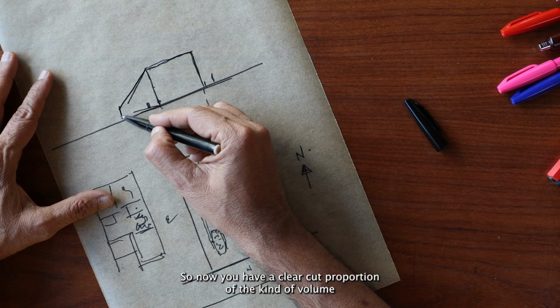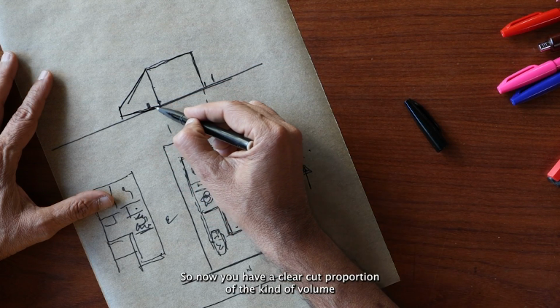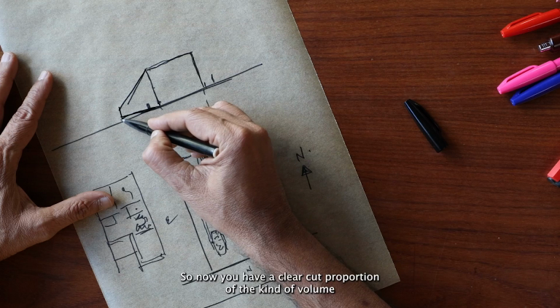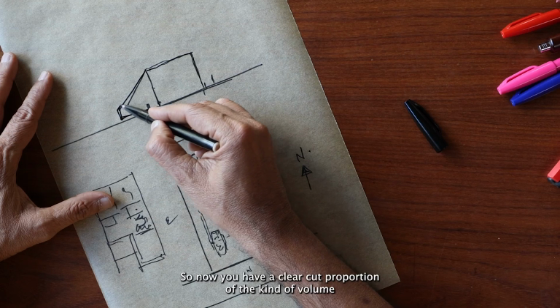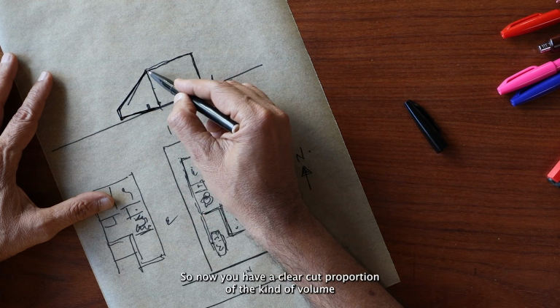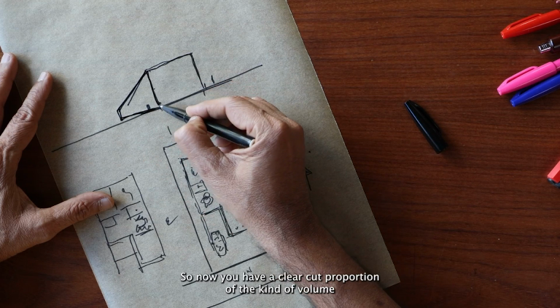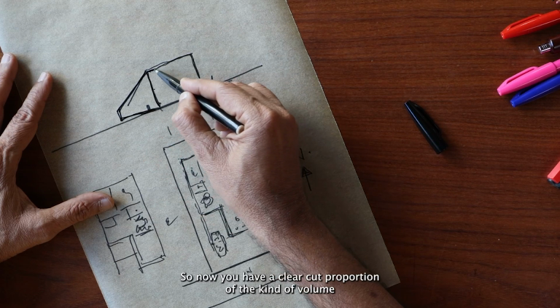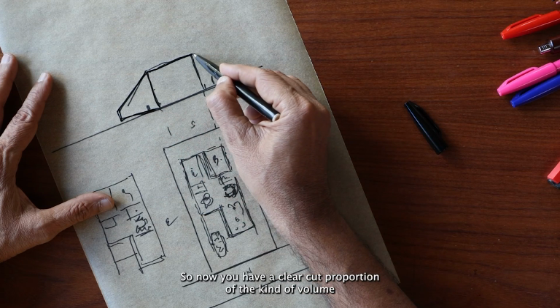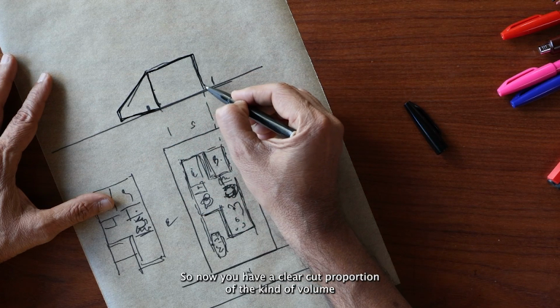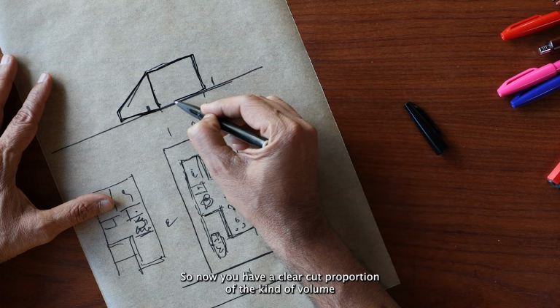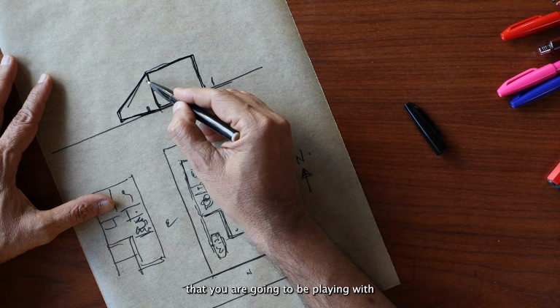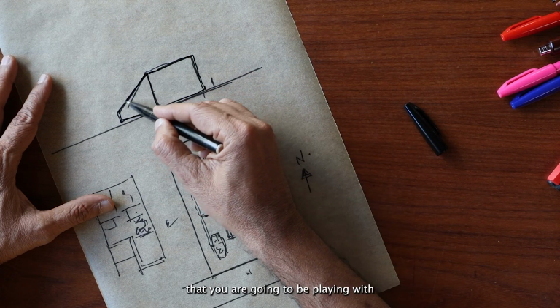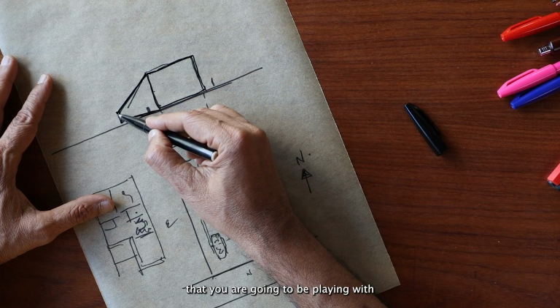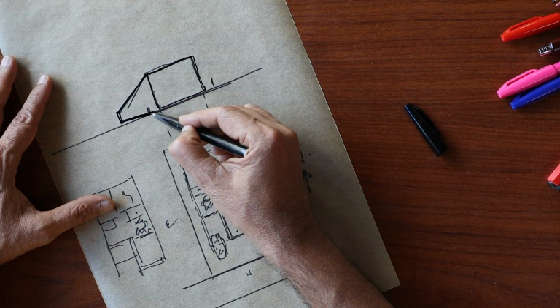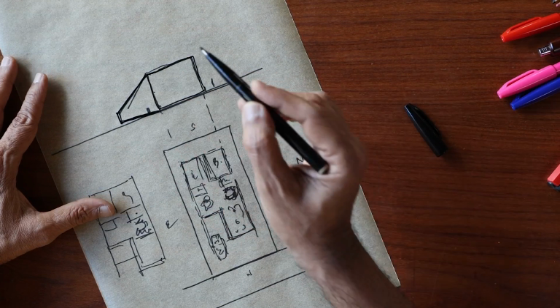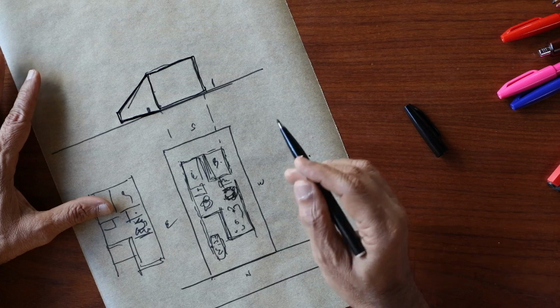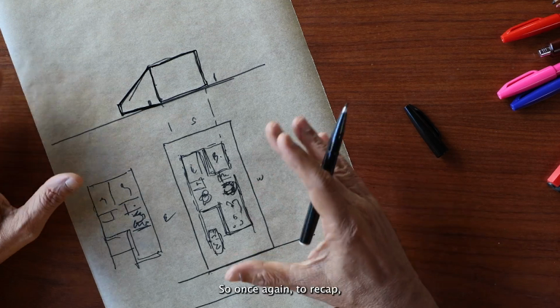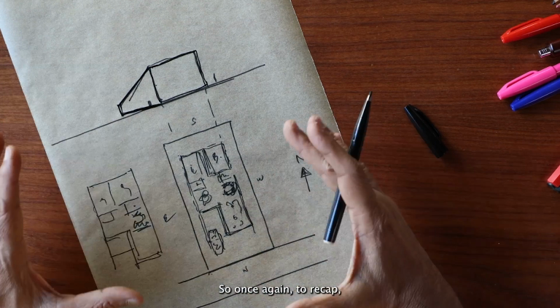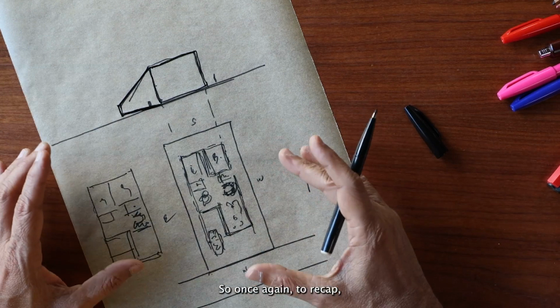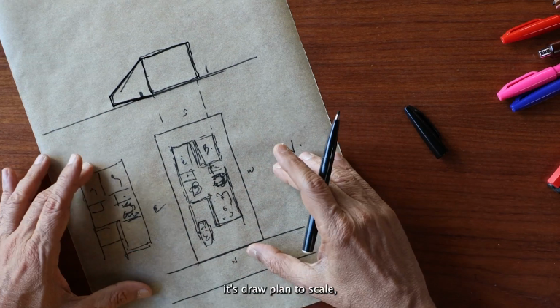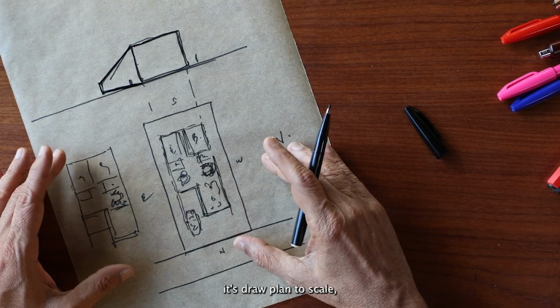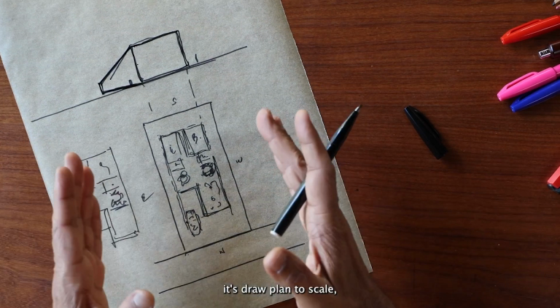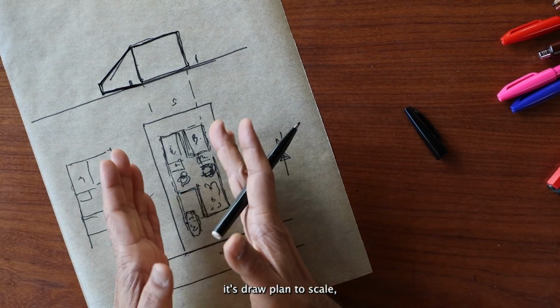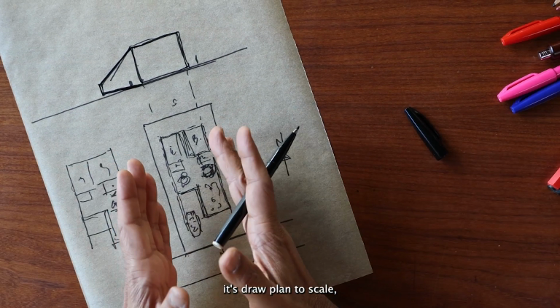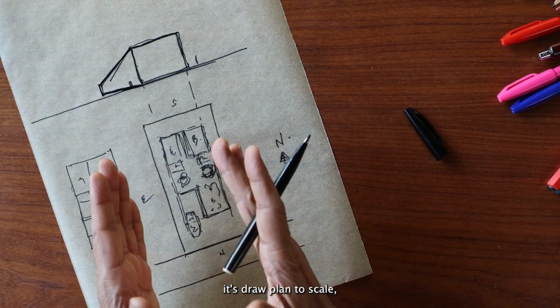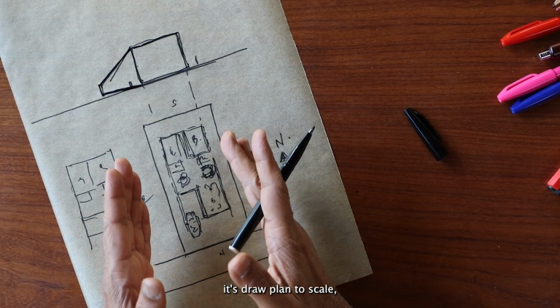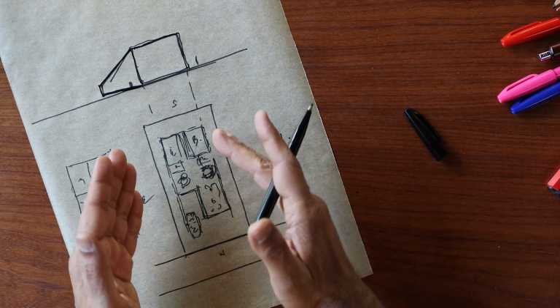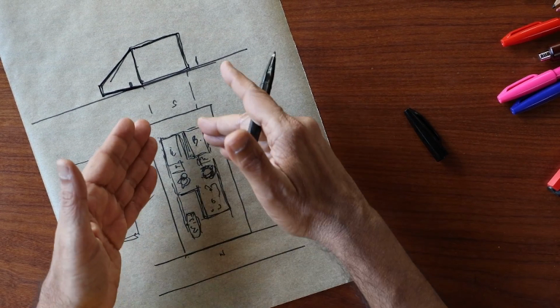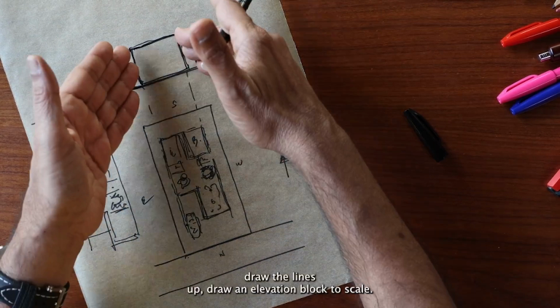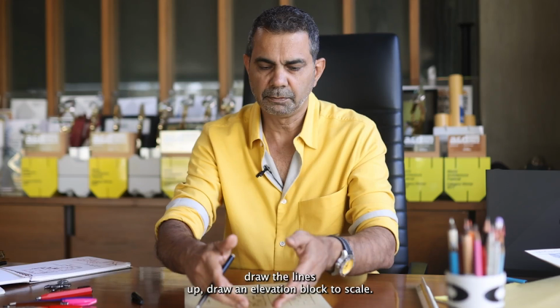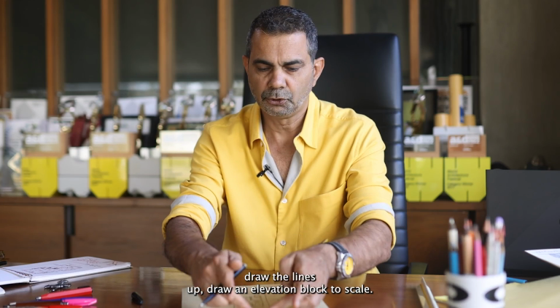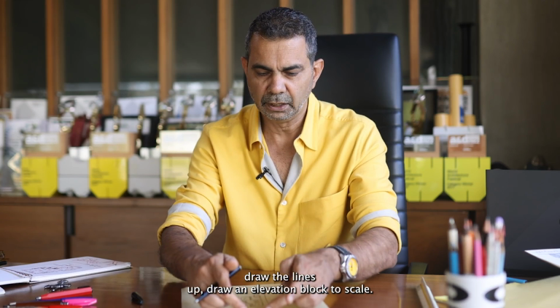Now, you have a clear-cut proportion of the kind of volume that you are going to be playing with. So, once again to recap it: draw a plan to scale, draw the lines up.